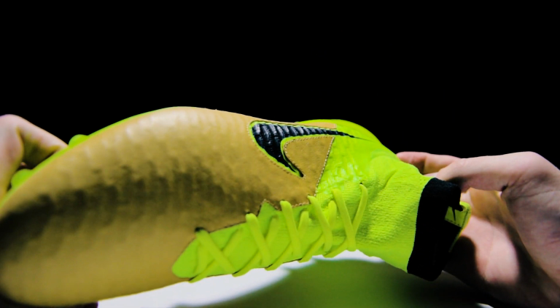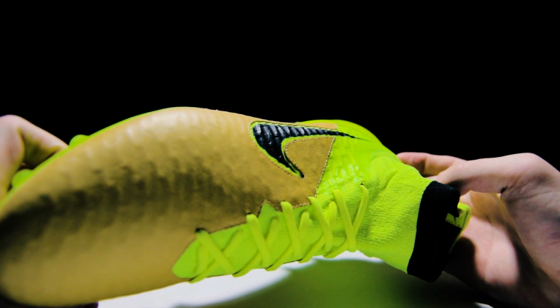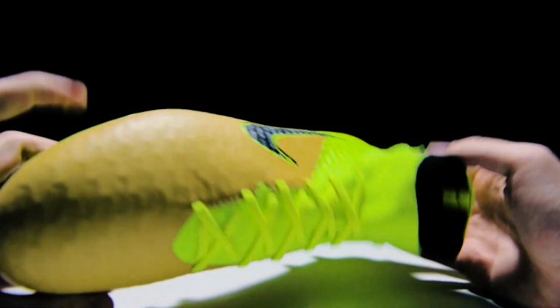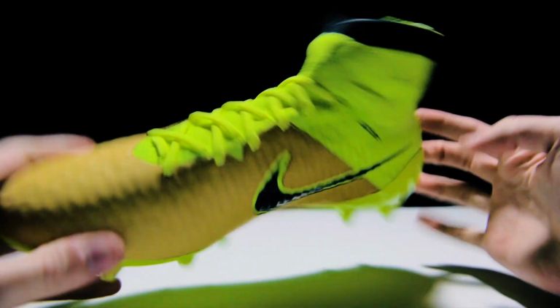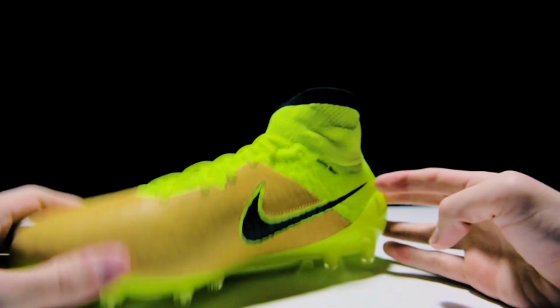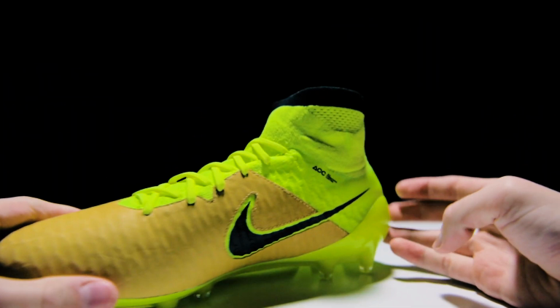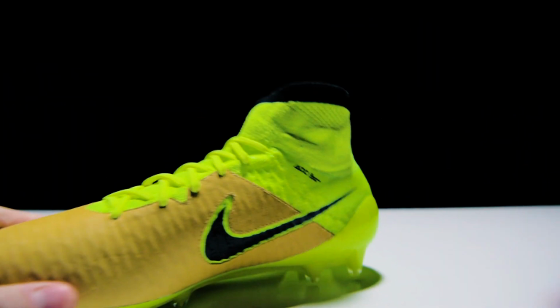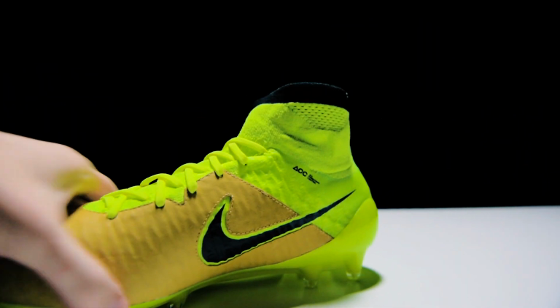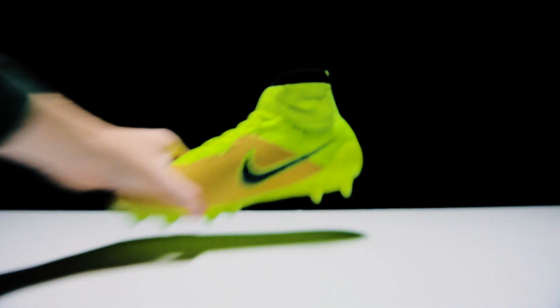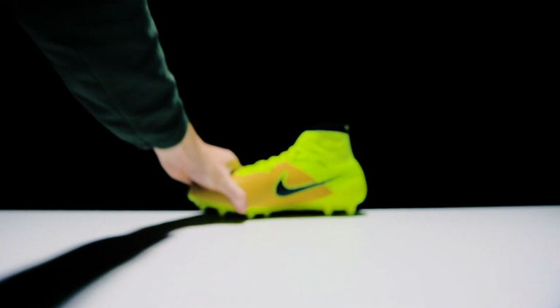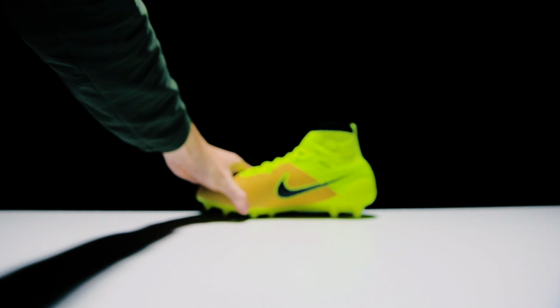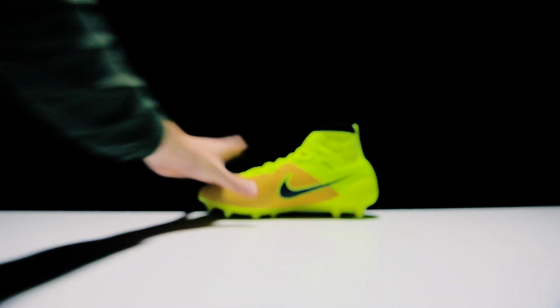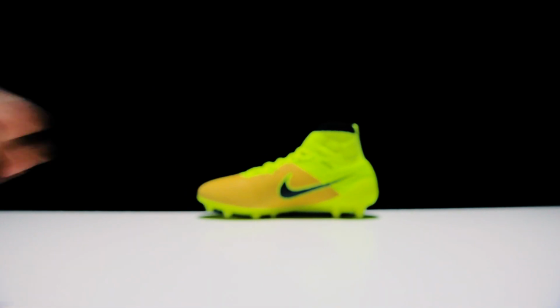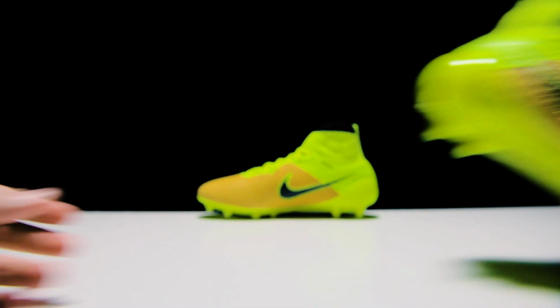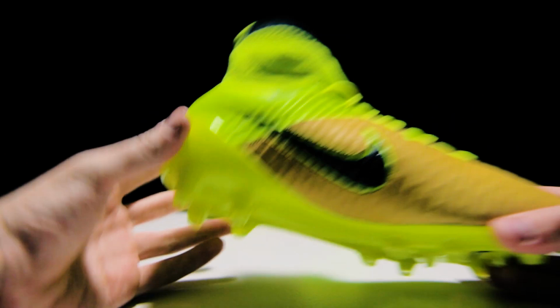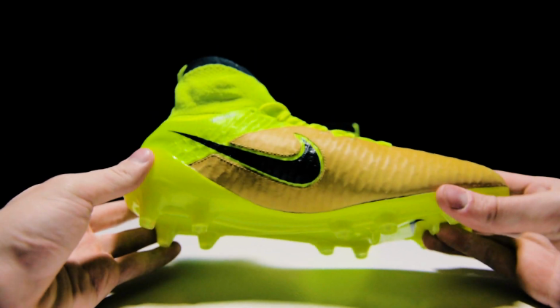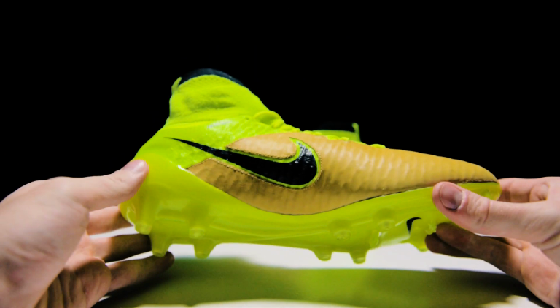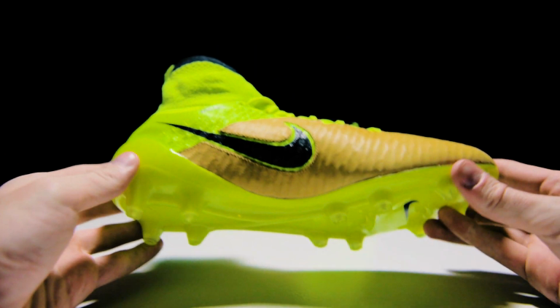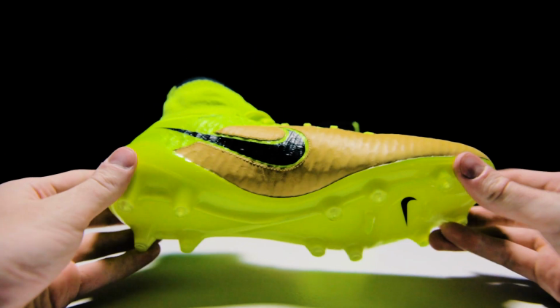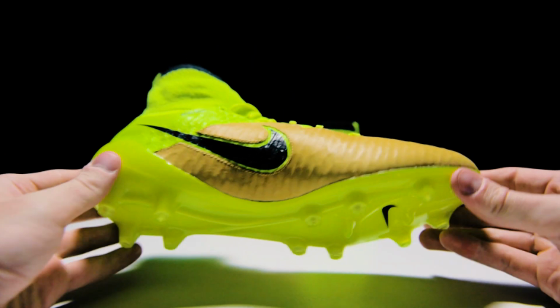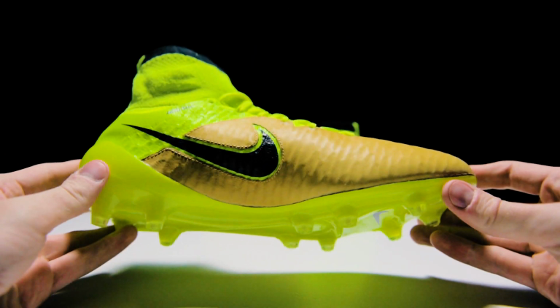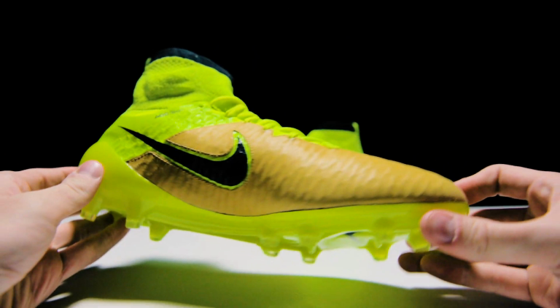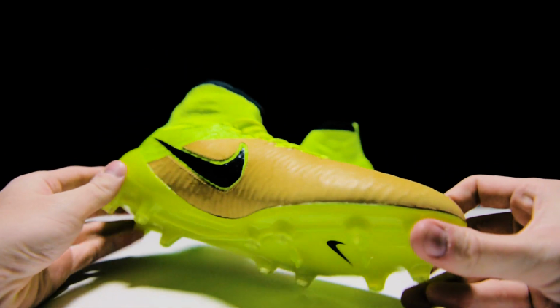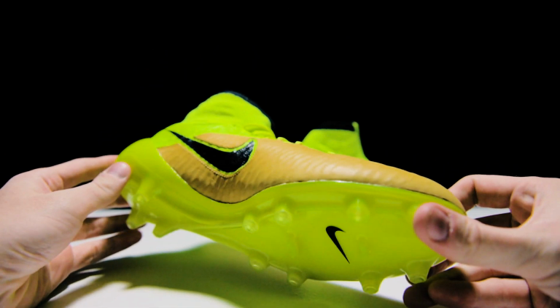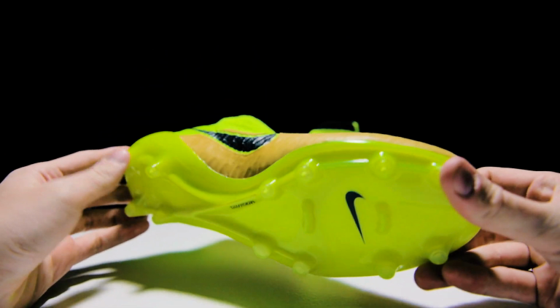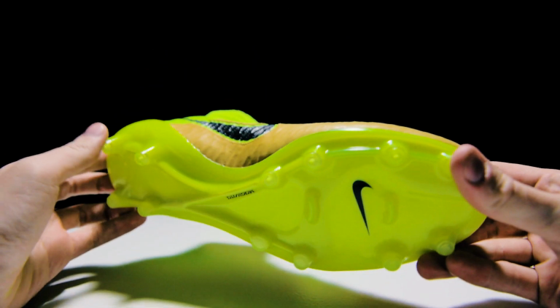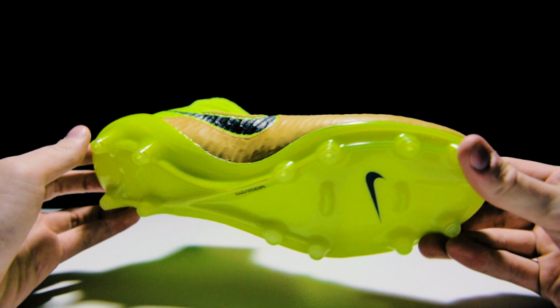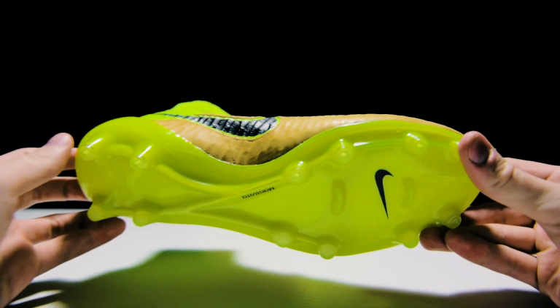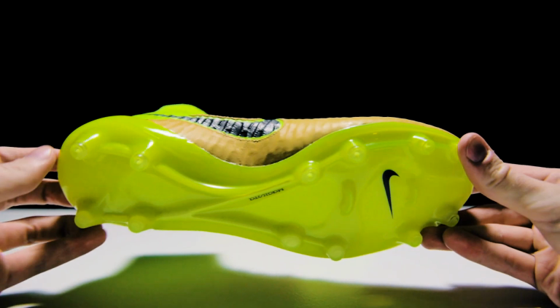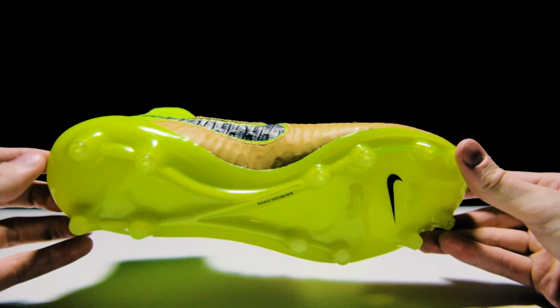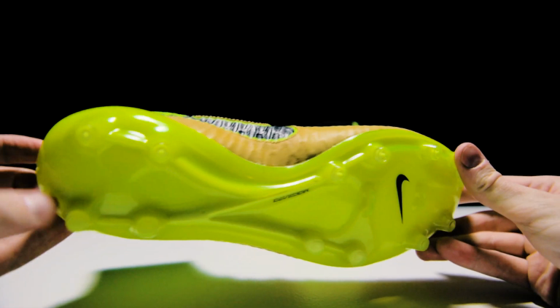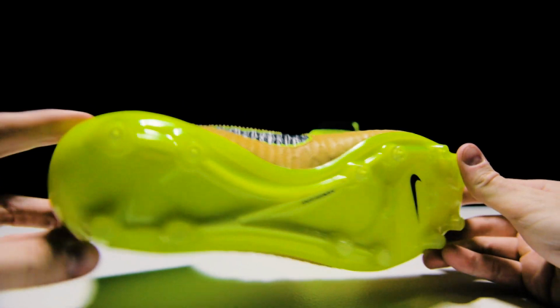The collar keeps it clean and simple with a vault color and black accents that continue all the way to the firm ground sole plate featuring conical studs for better agility and turning on the field.